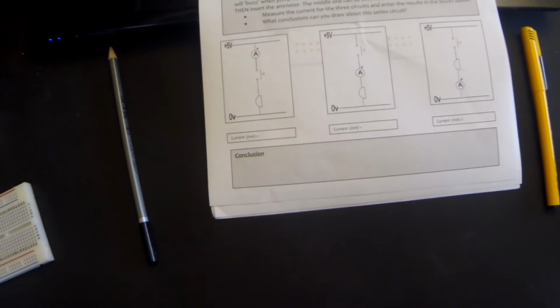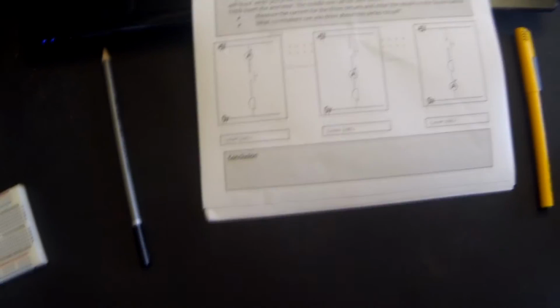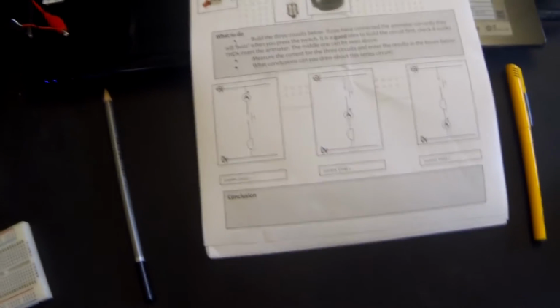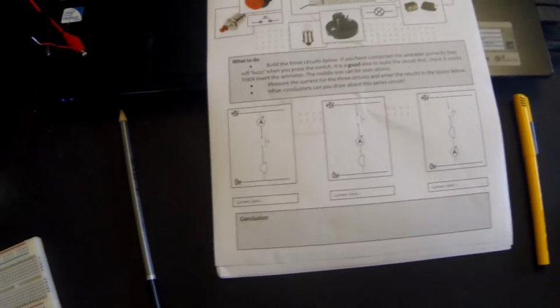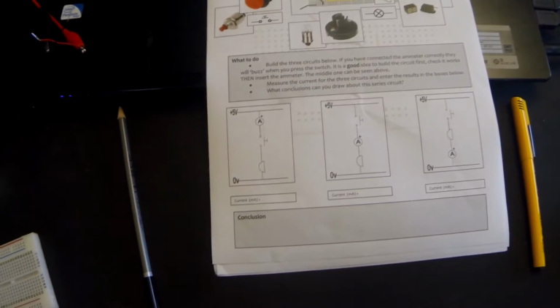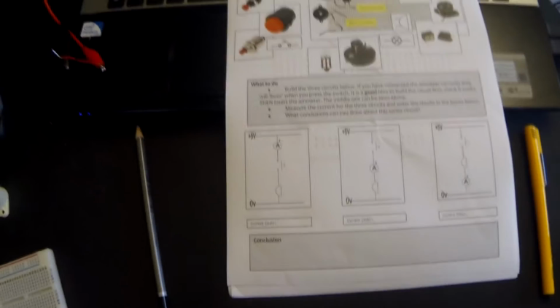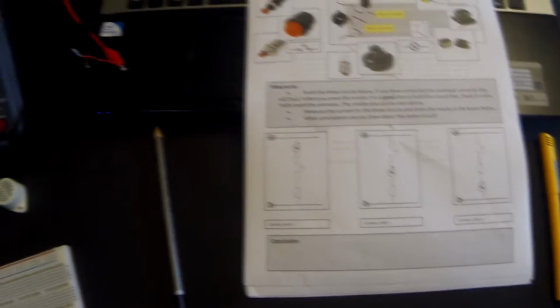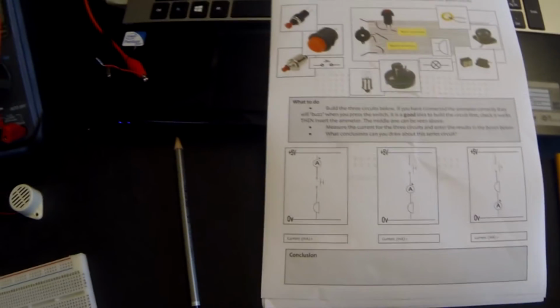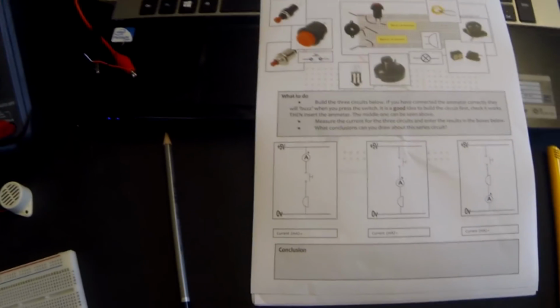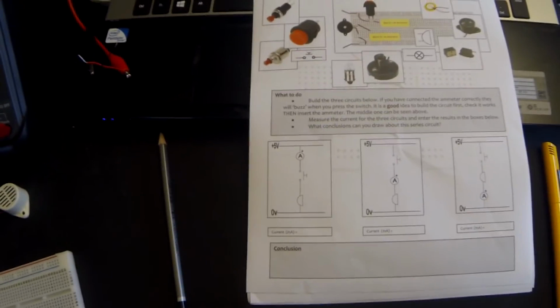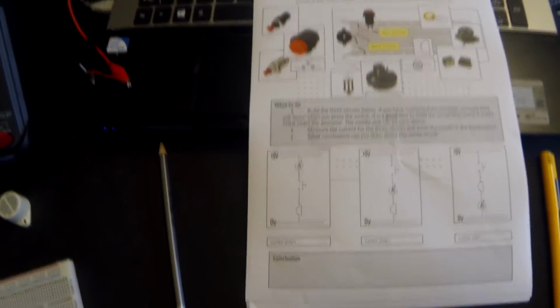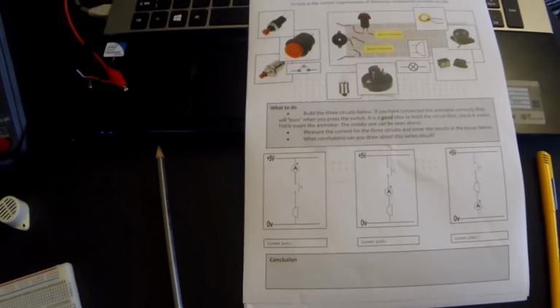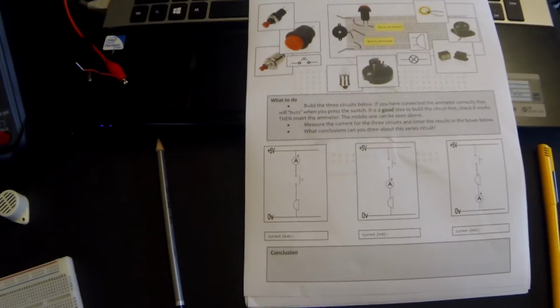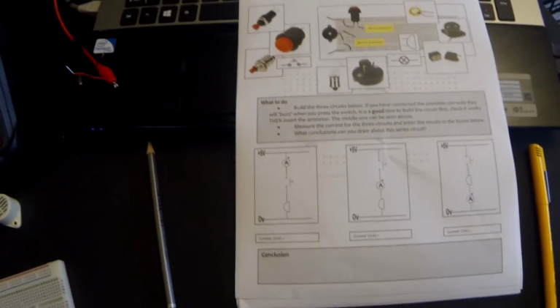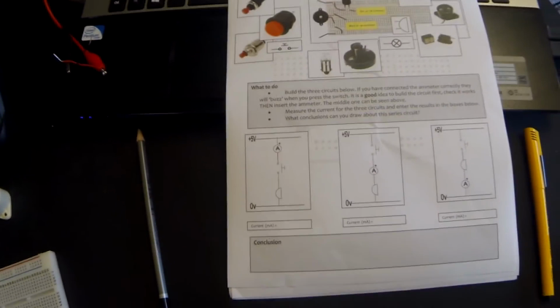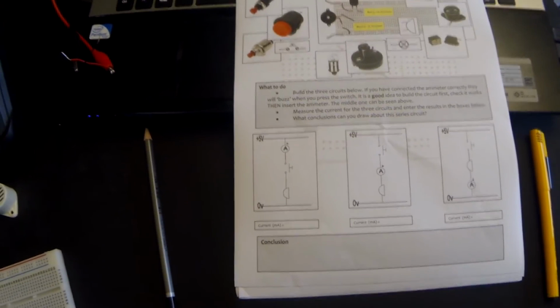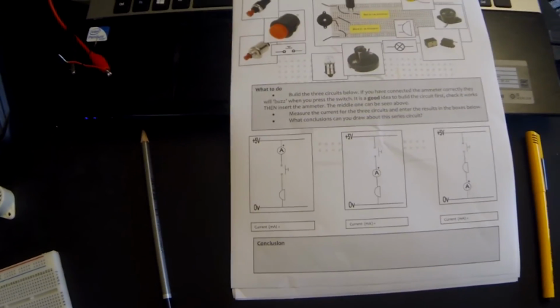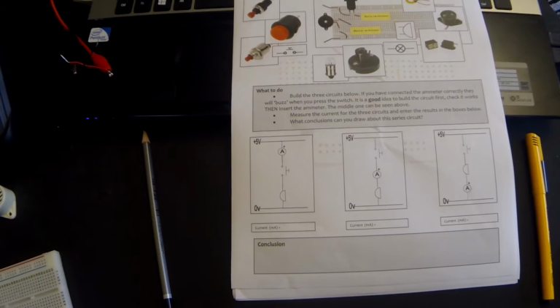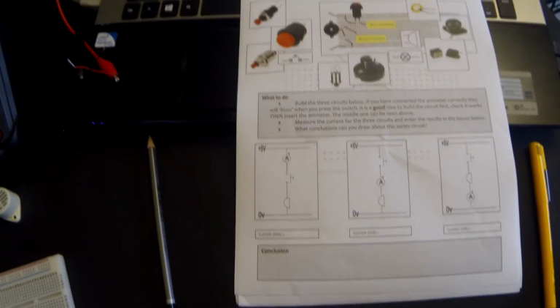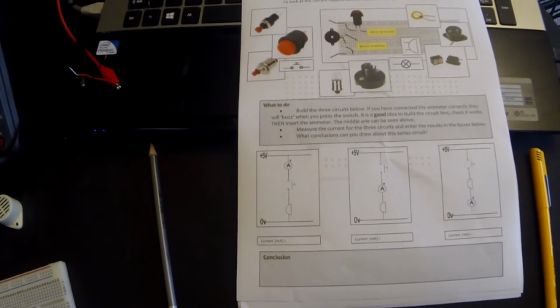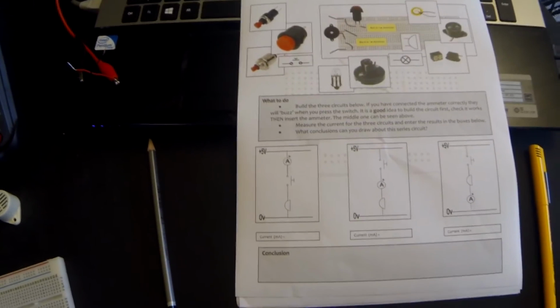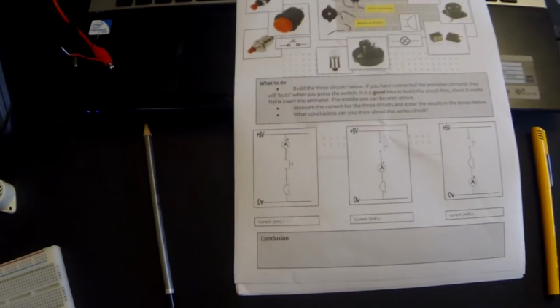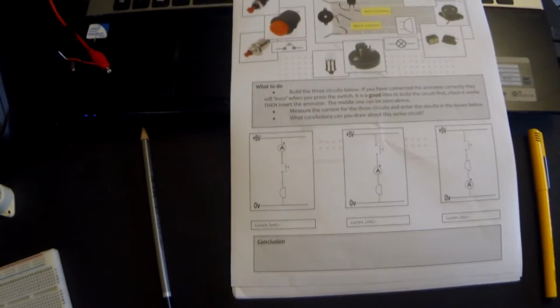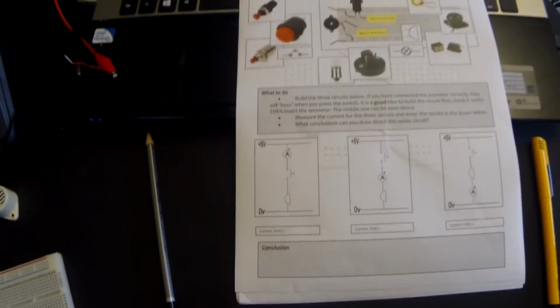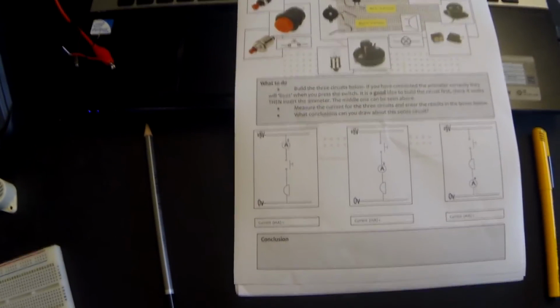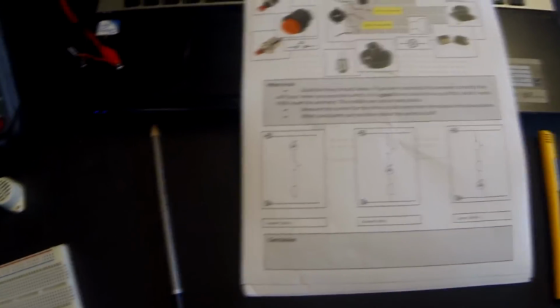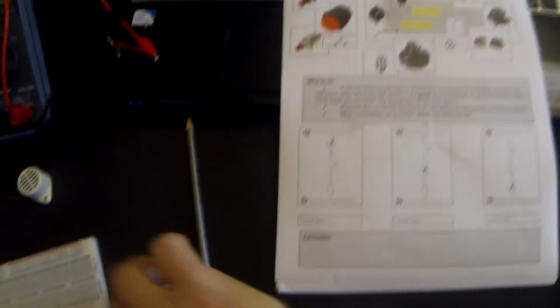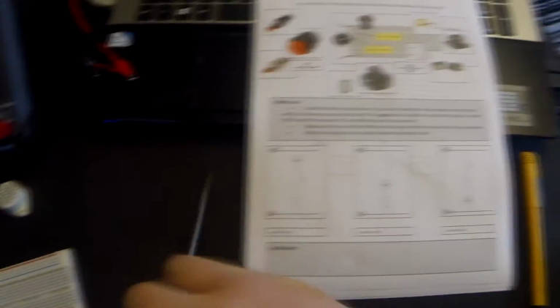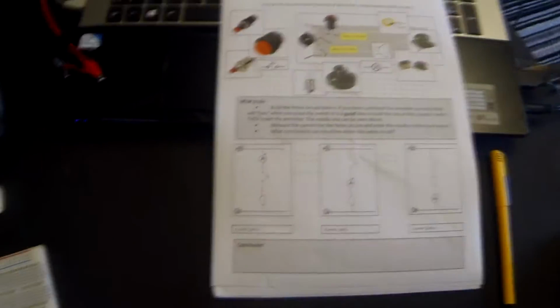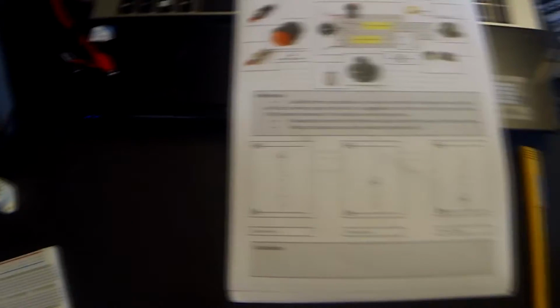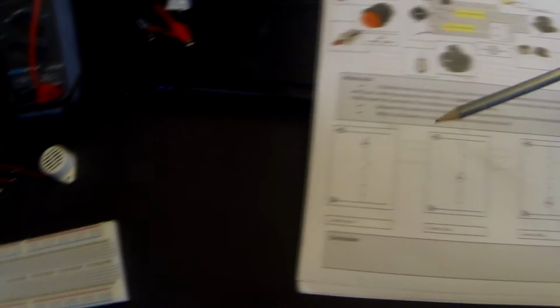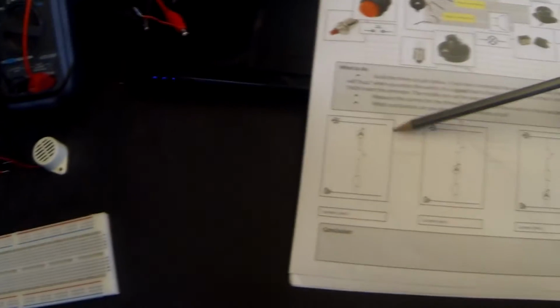Welcome to tutorial 6 where we're going to be looking at measuring current and looking at series and parallel circuits. For the first activity we're going to be looking at series circuits.